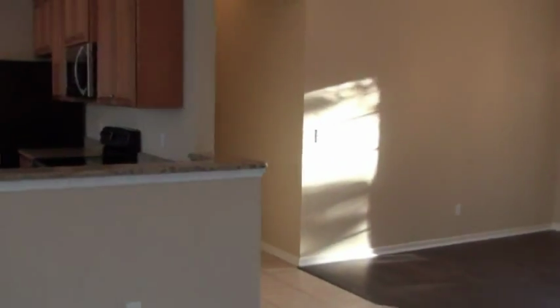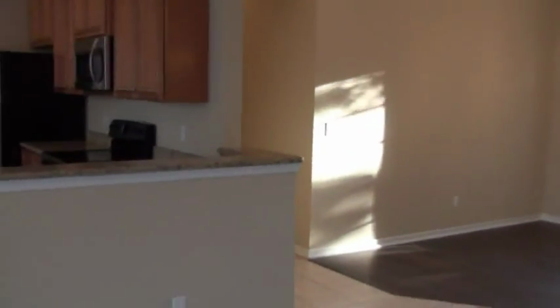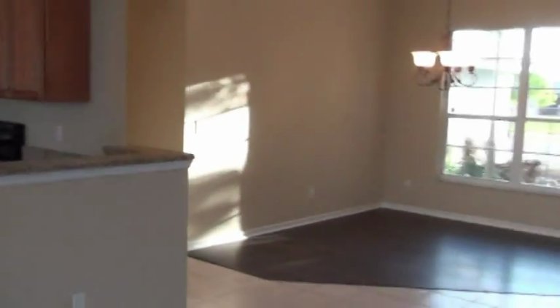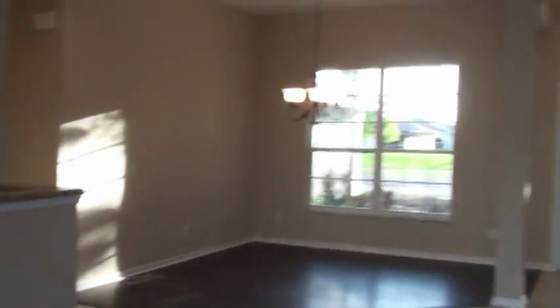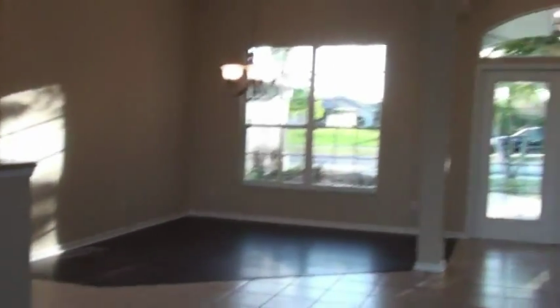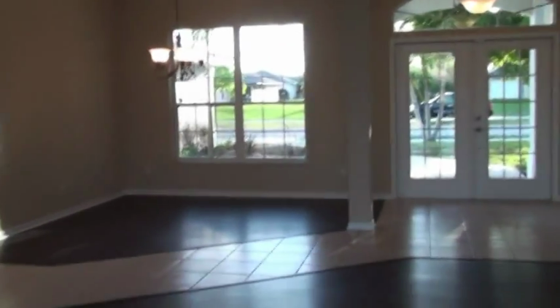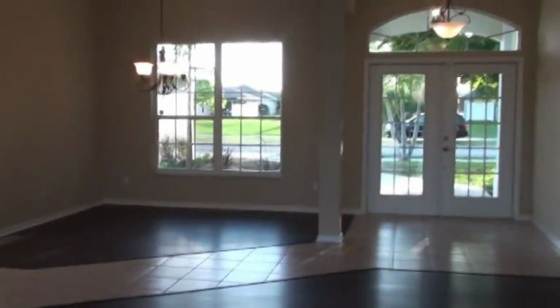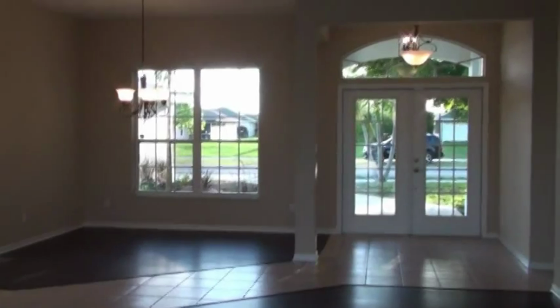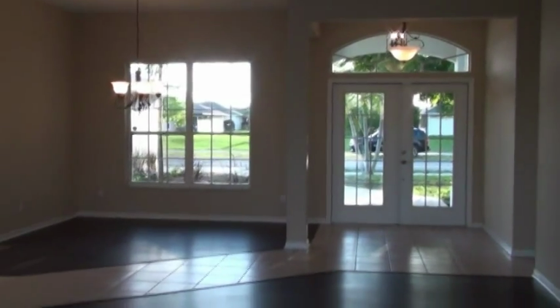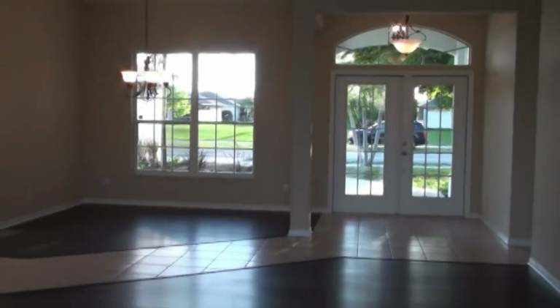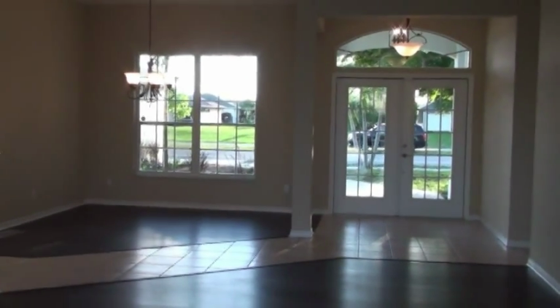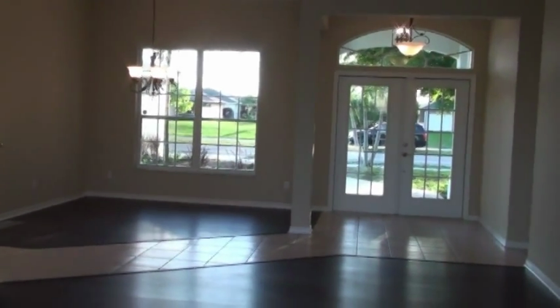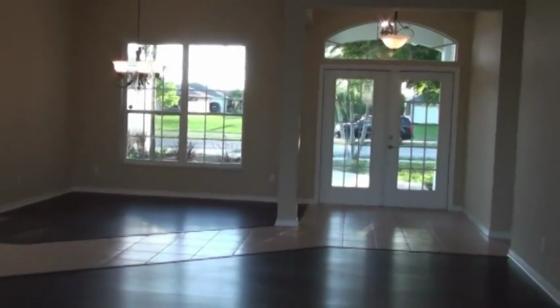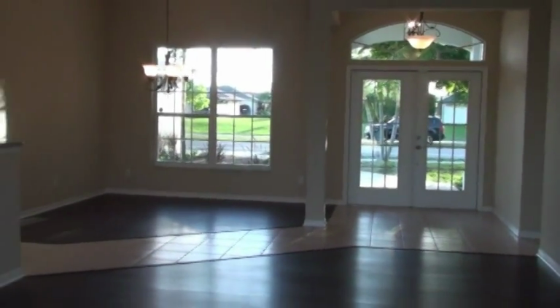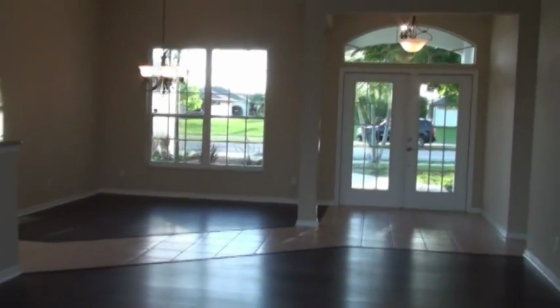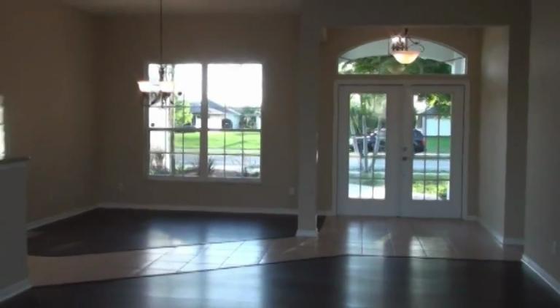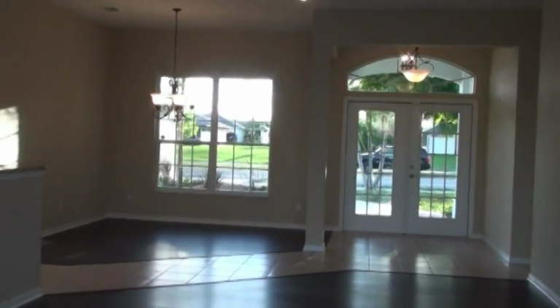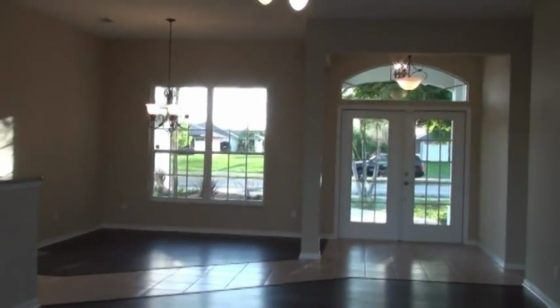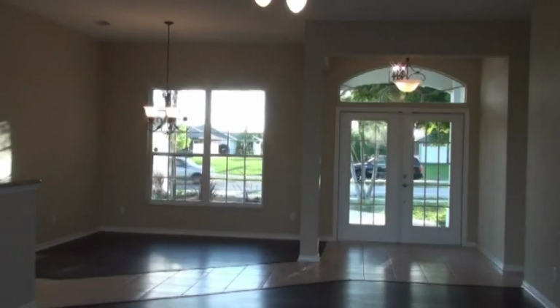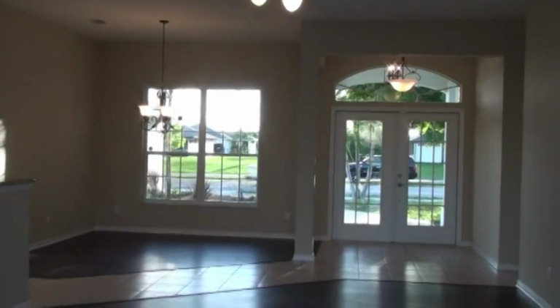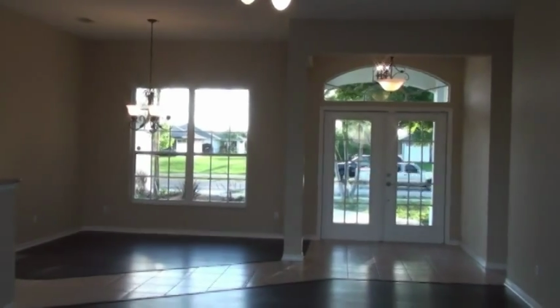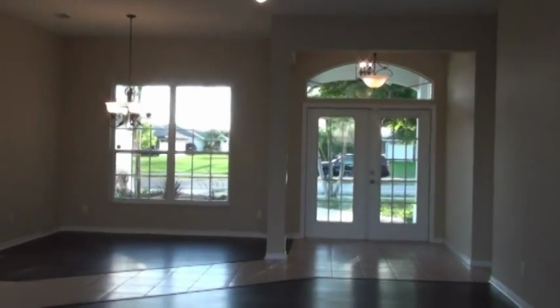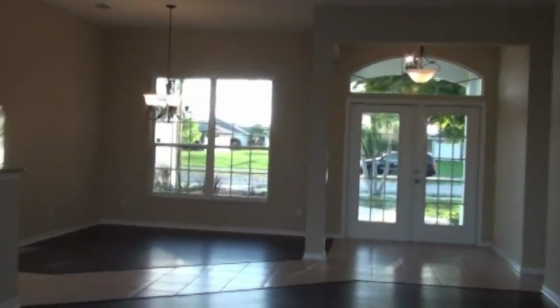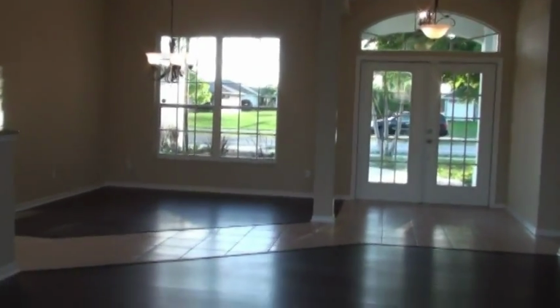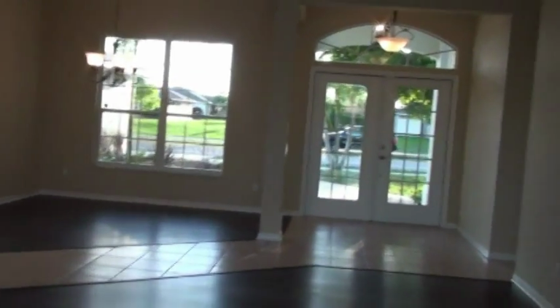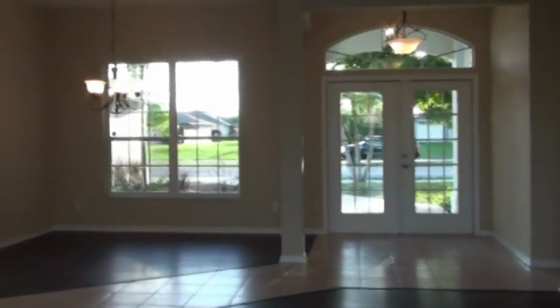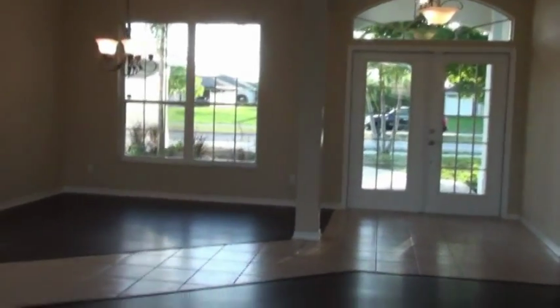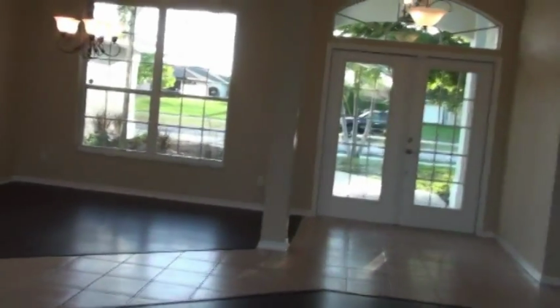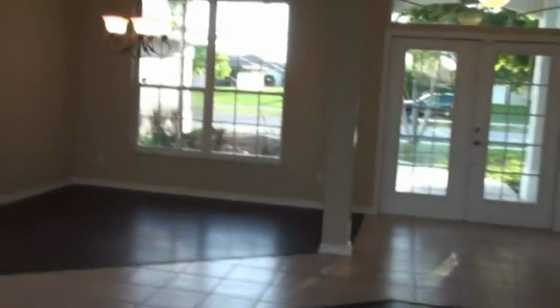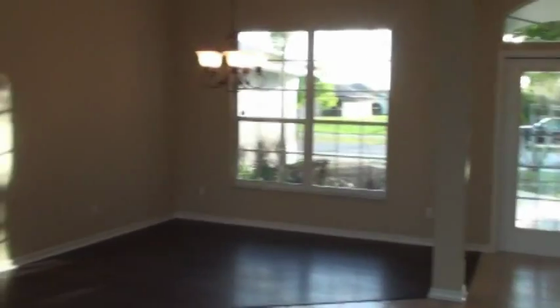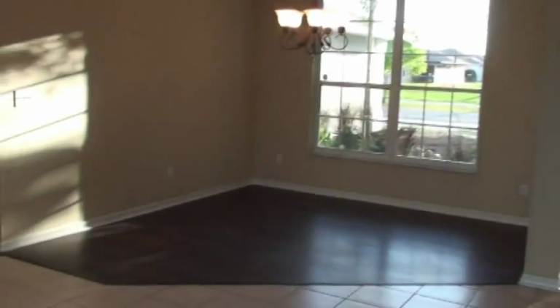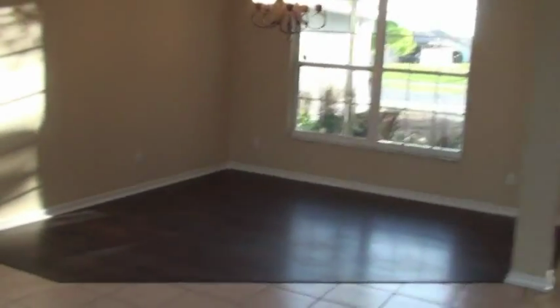Come and get a good look at the foyer. Here's your living room and foyer — very, very pretty. It's a split bedroom design.